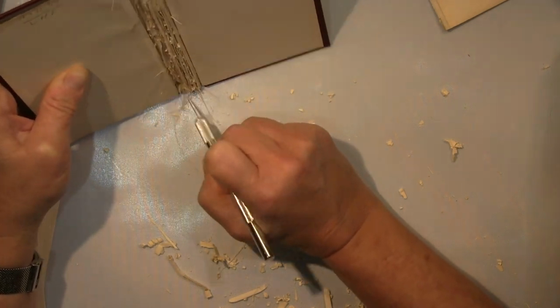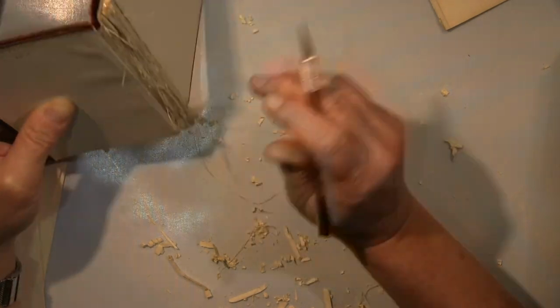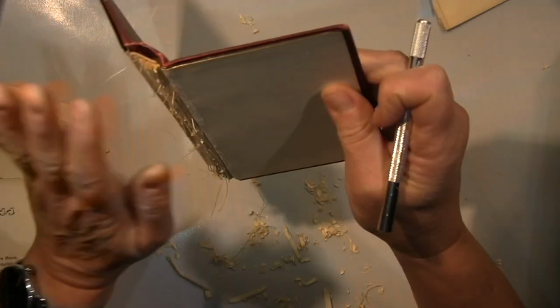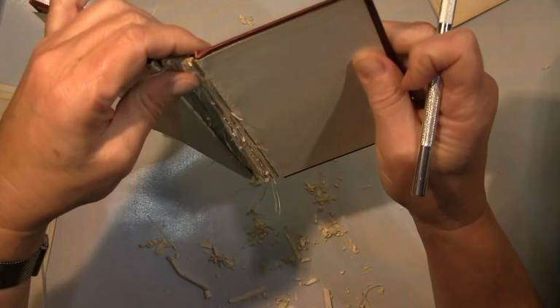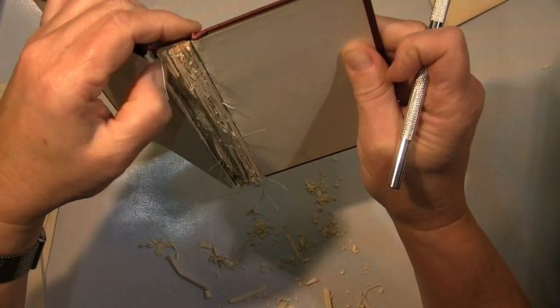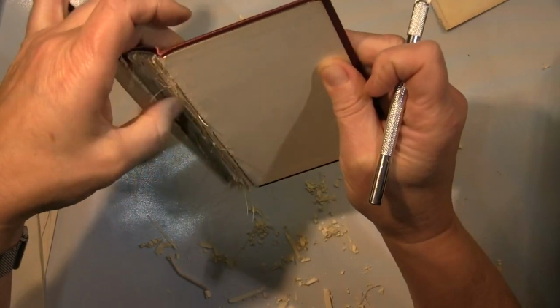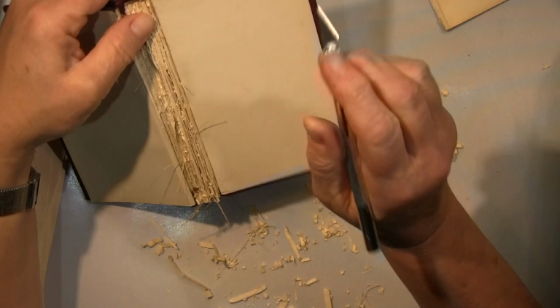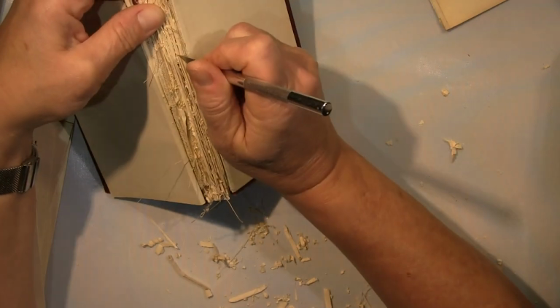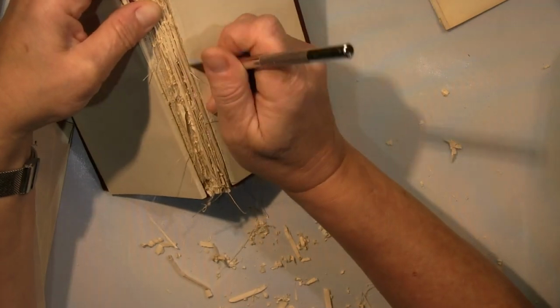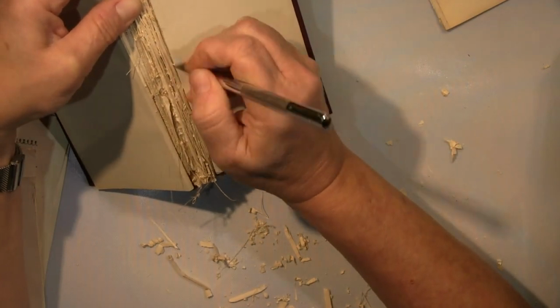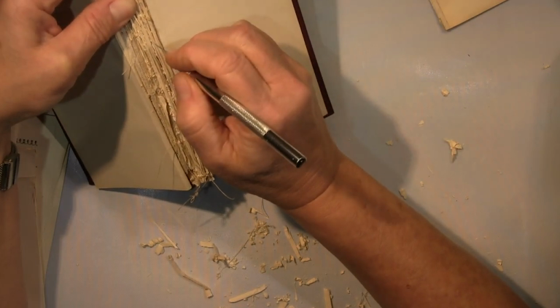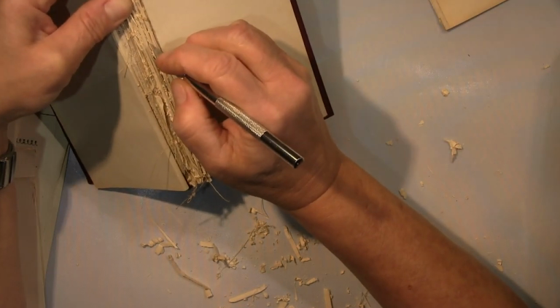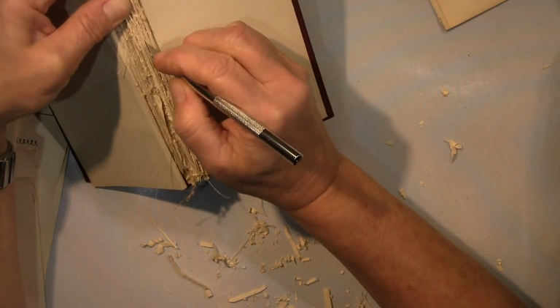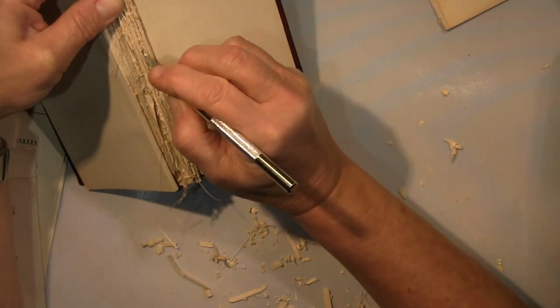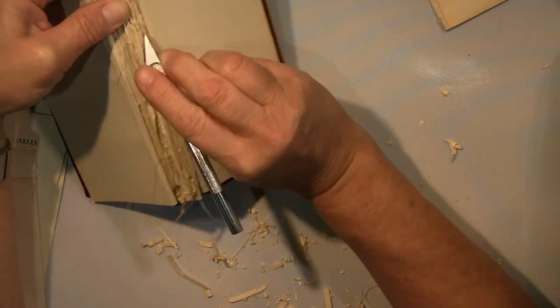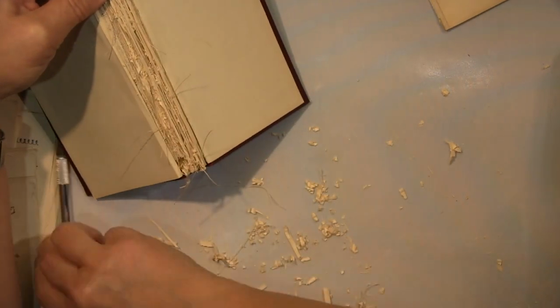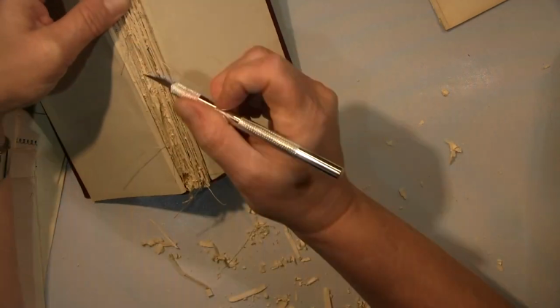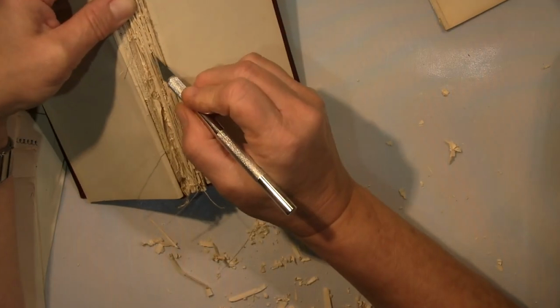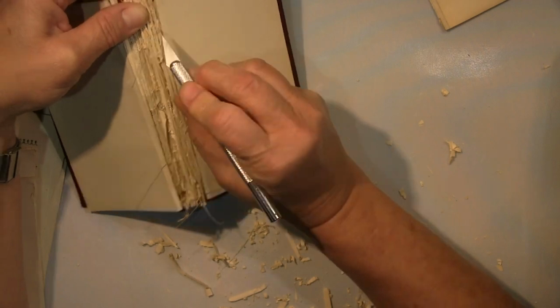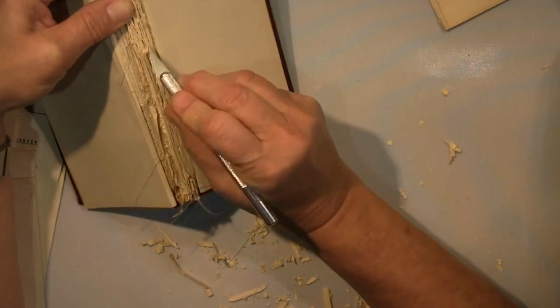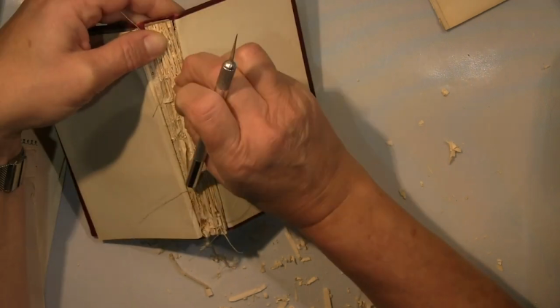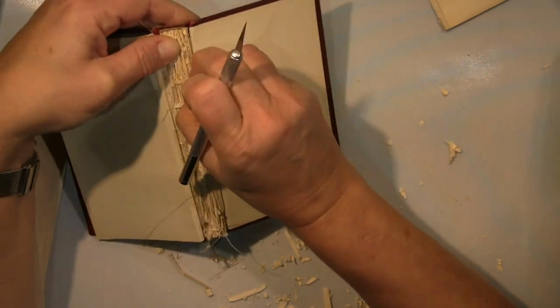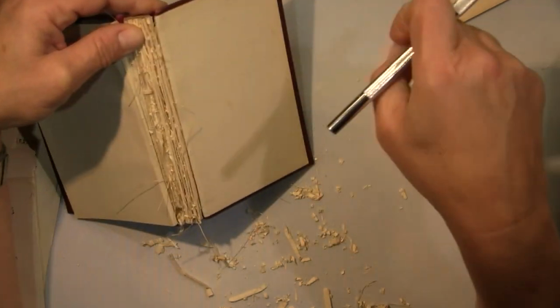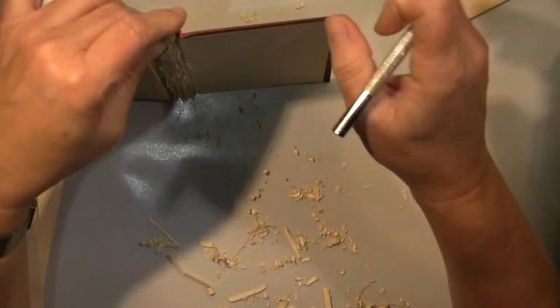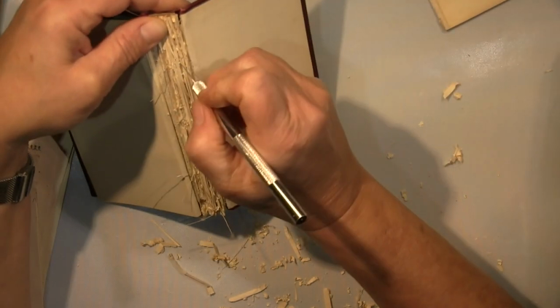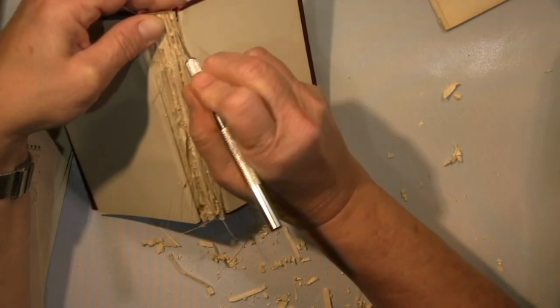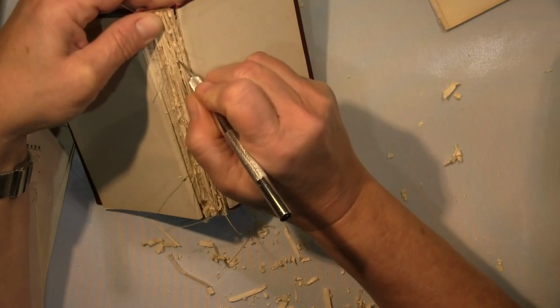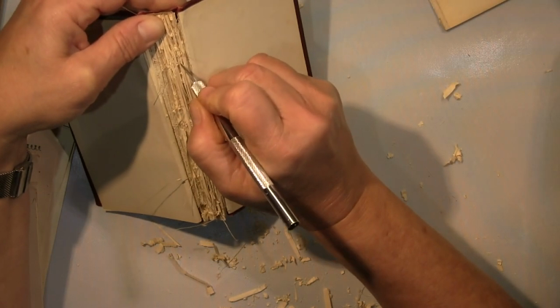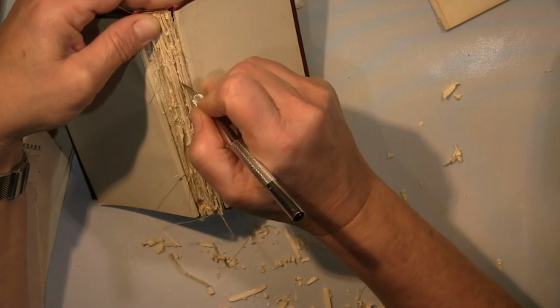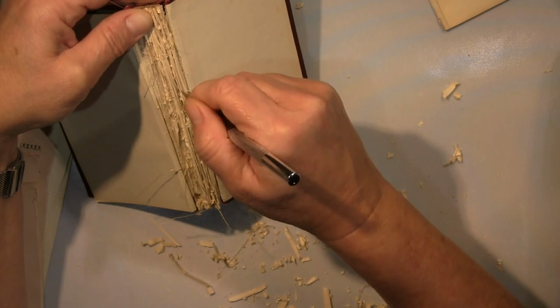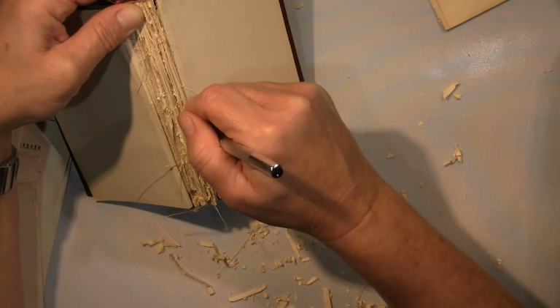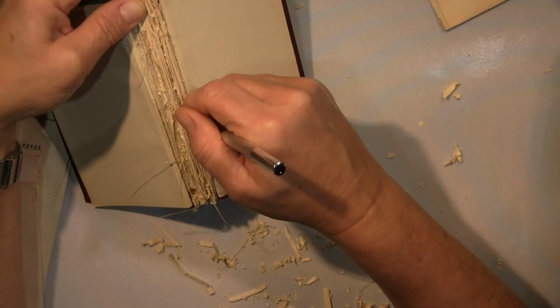Nothing from this book will be thrown away. The pages with the poems I will use later in various collages, in my journal and so on.